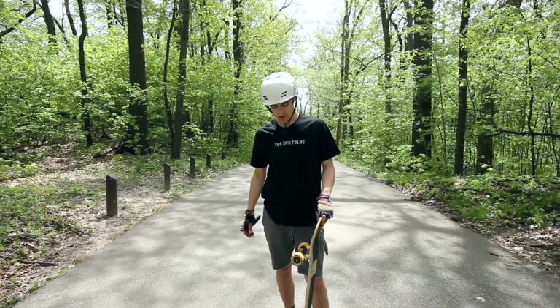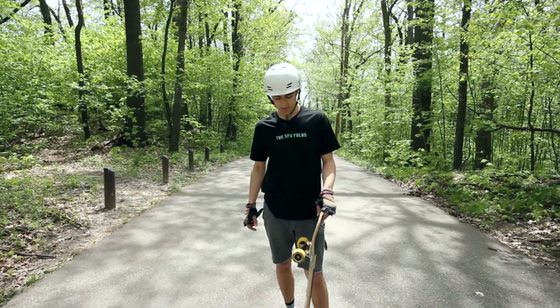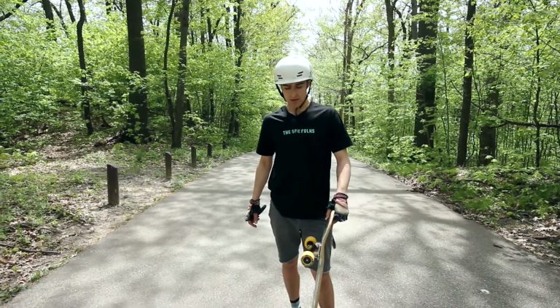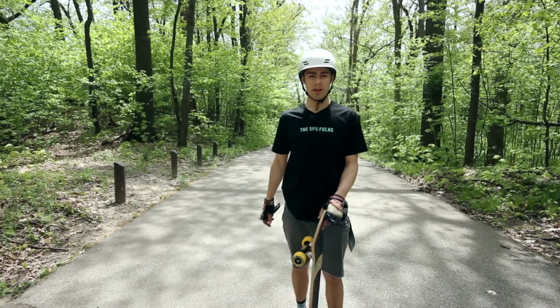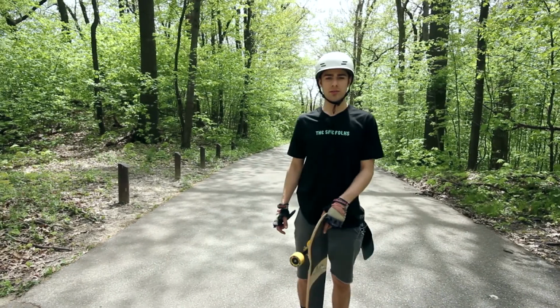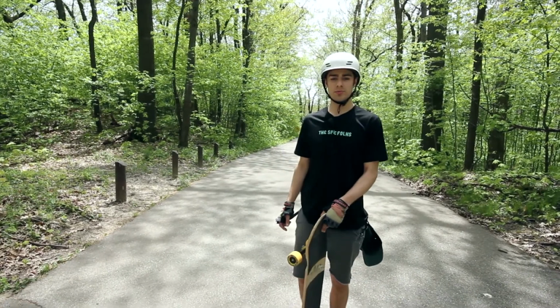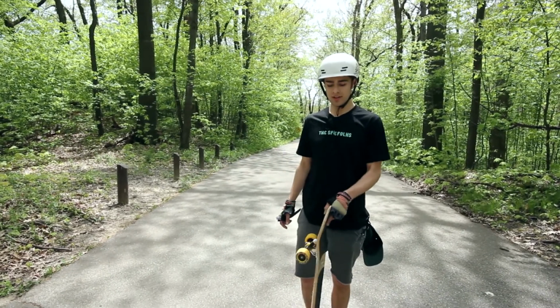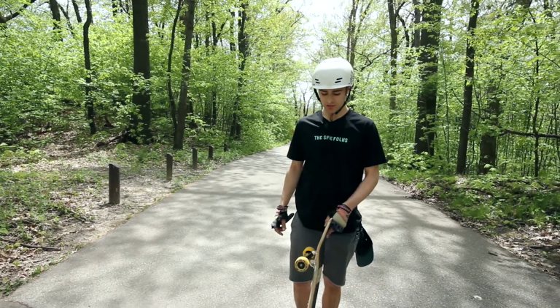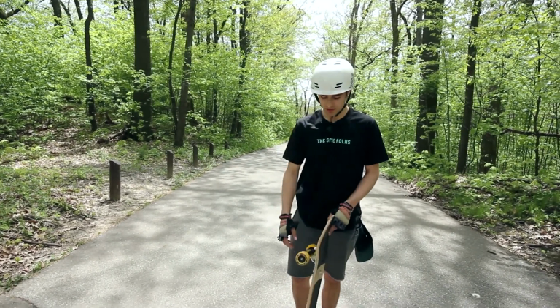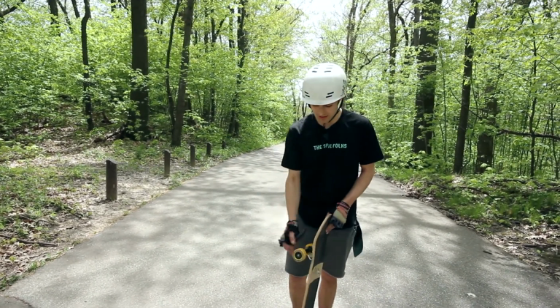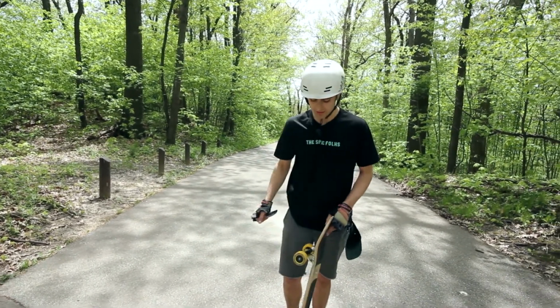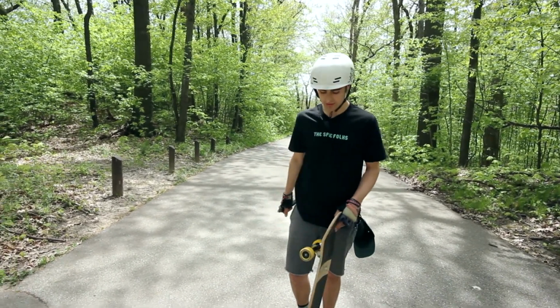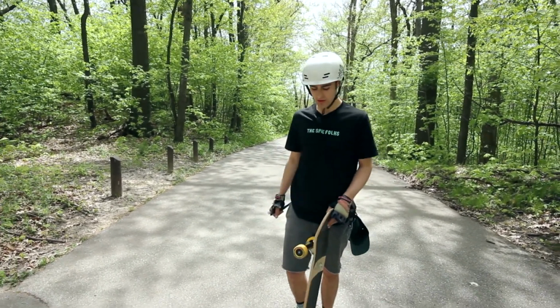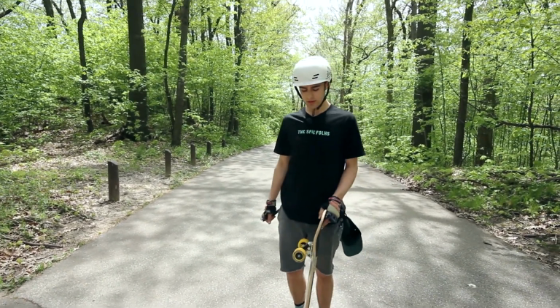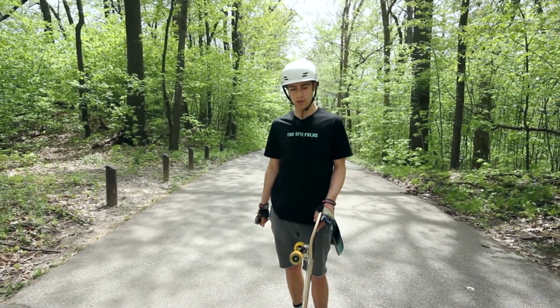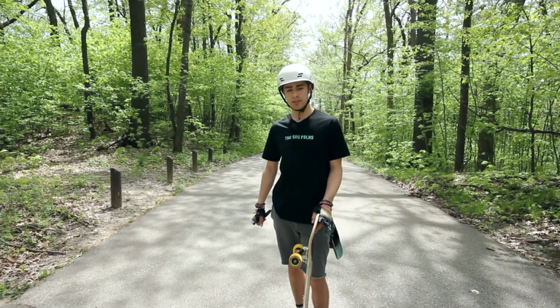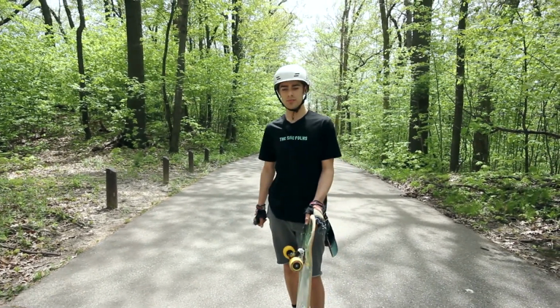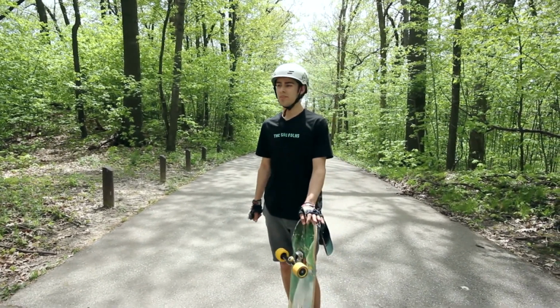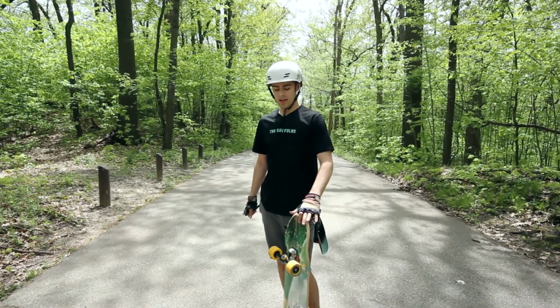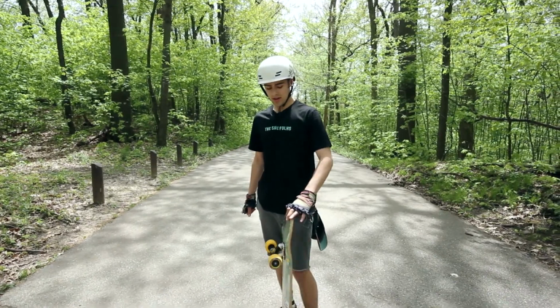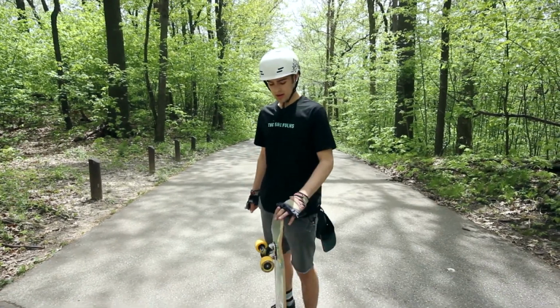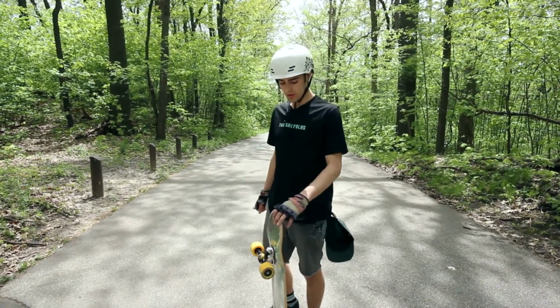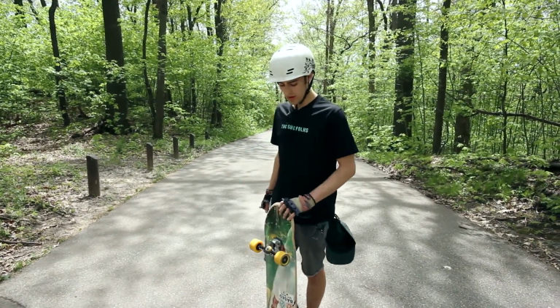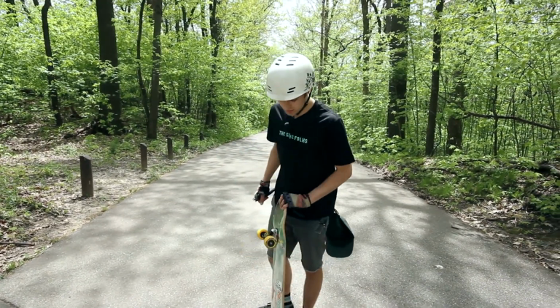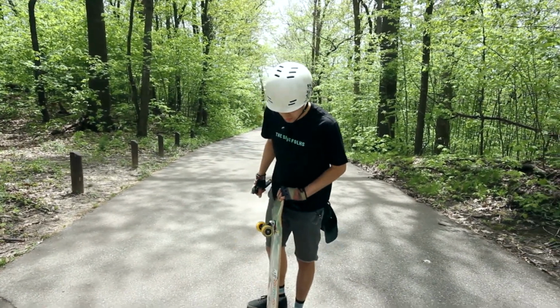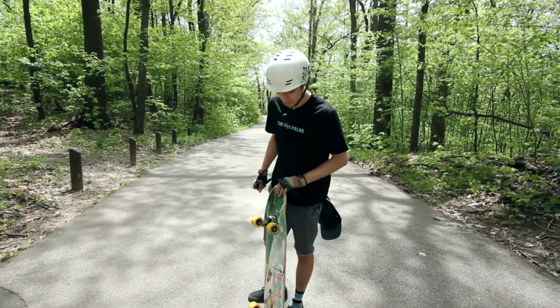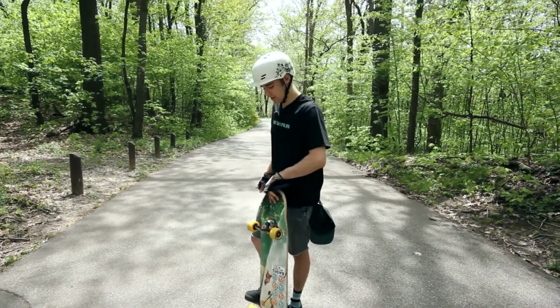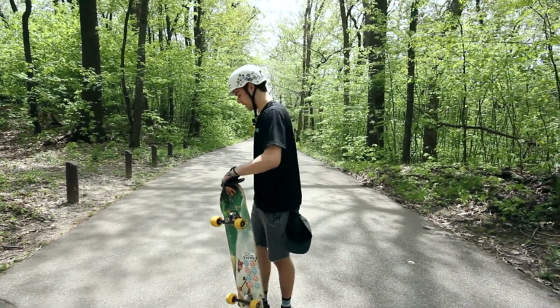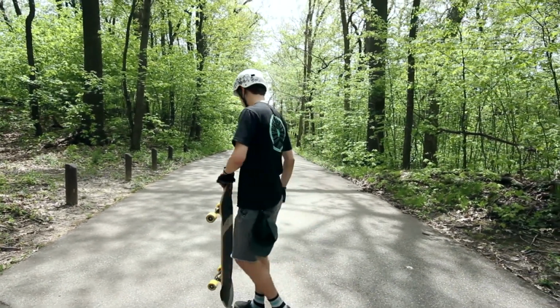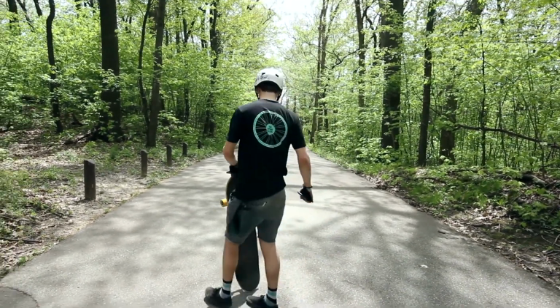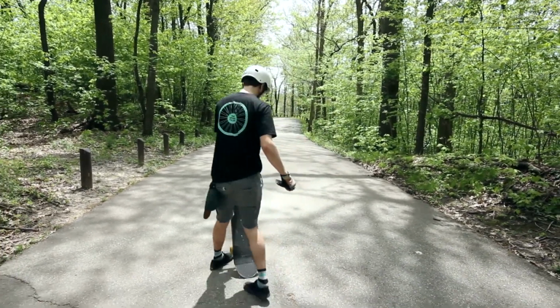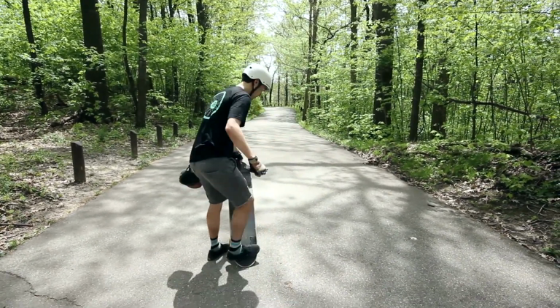Alright, I'm Benson here with Sweet Spot Wheels to introduce the new 86A 65mm Poppies. And they haven't been slid yet, so let's see how they feel on a first slide.